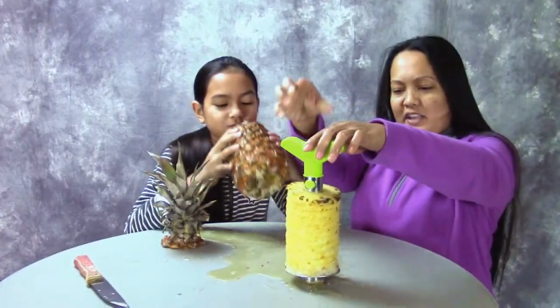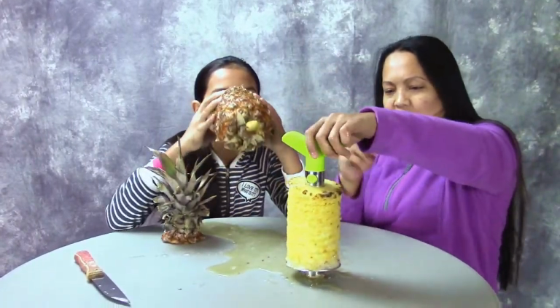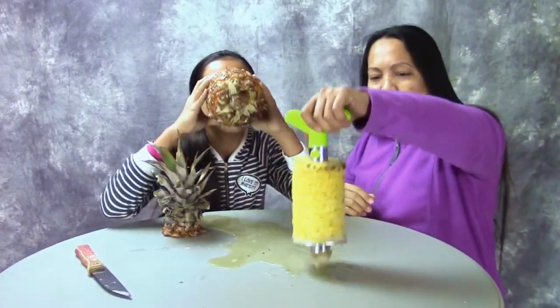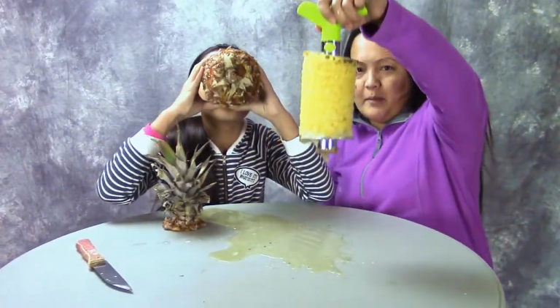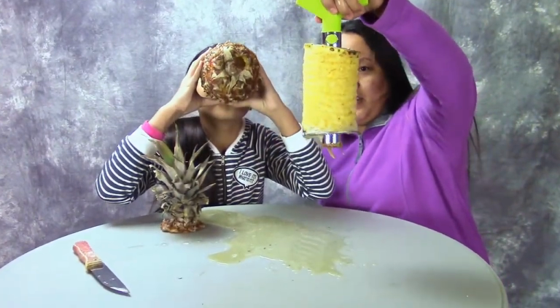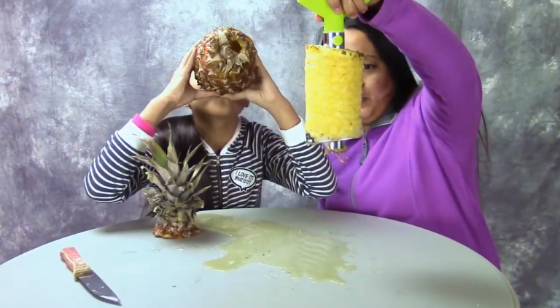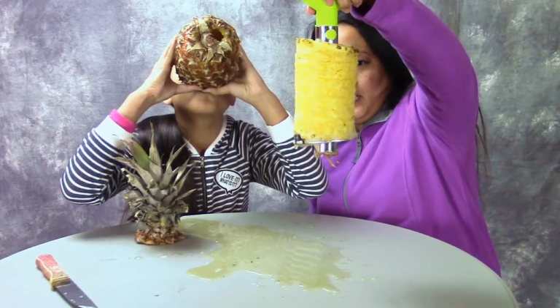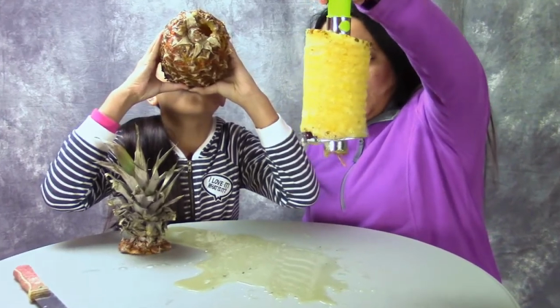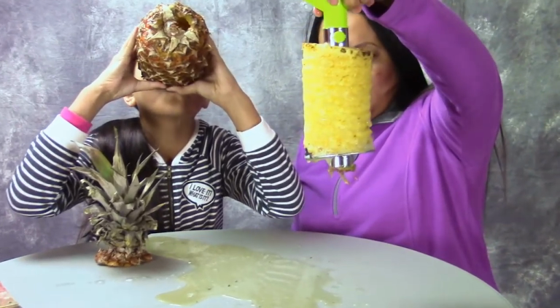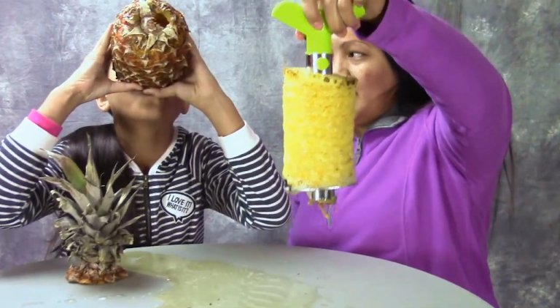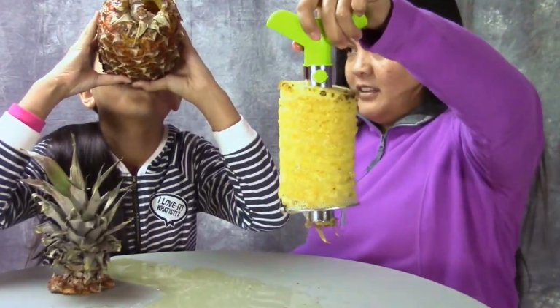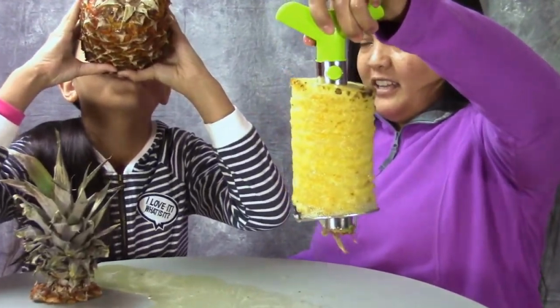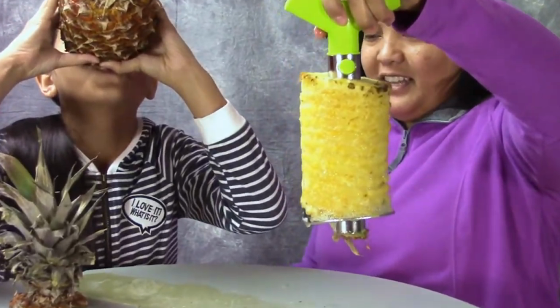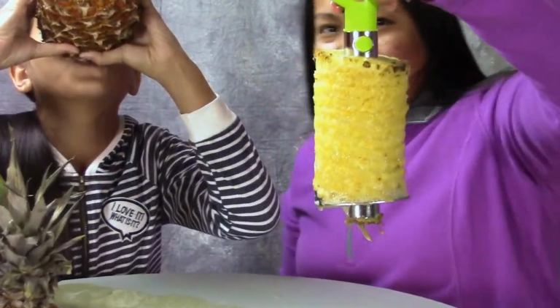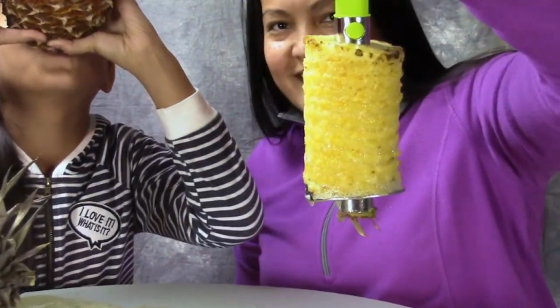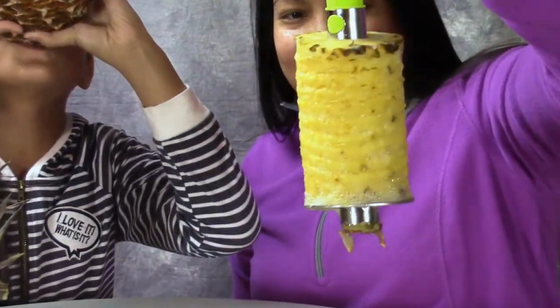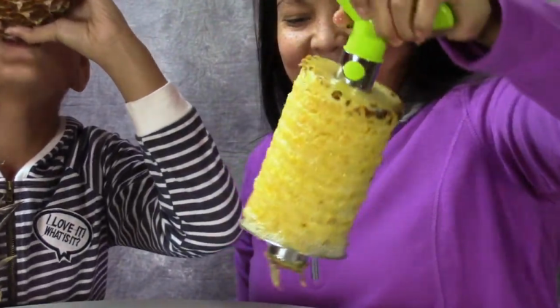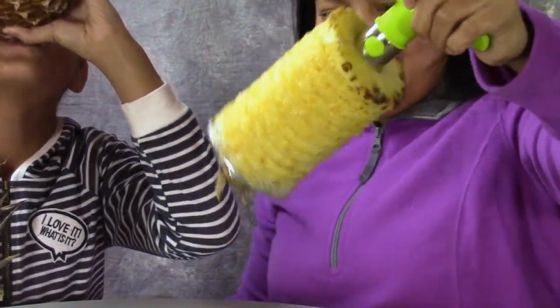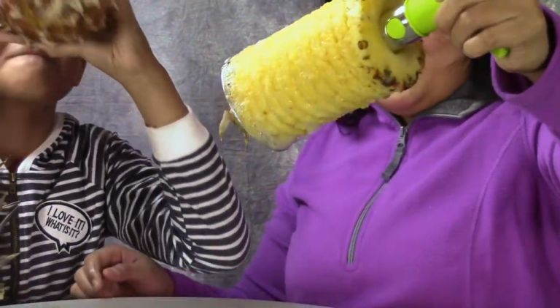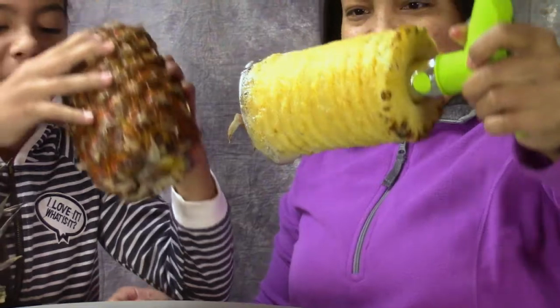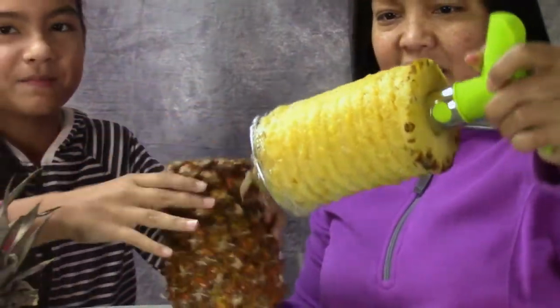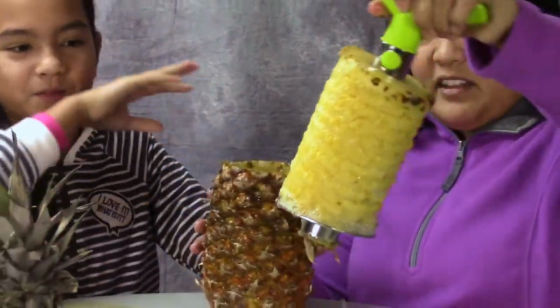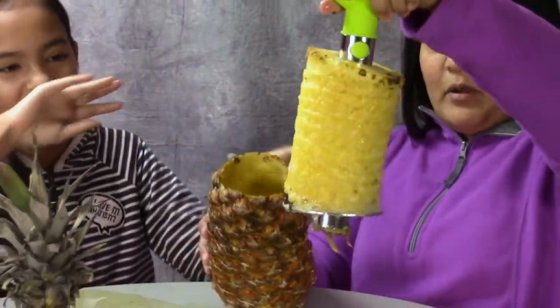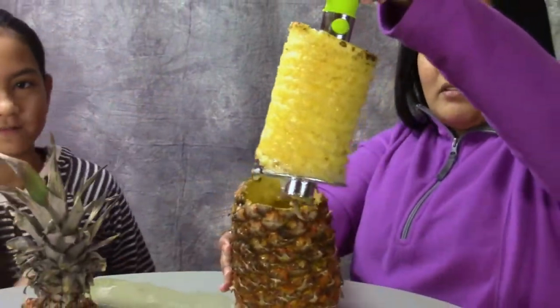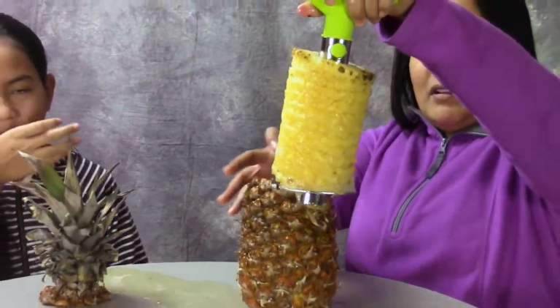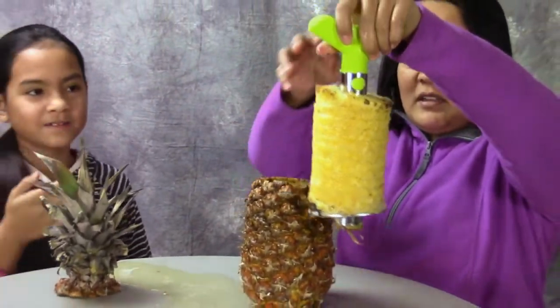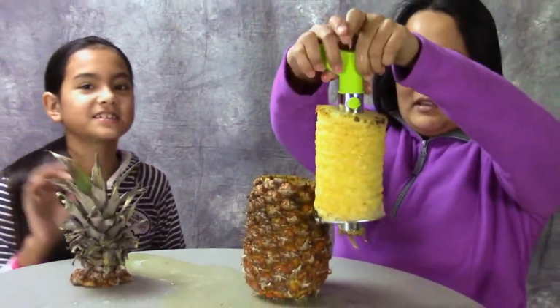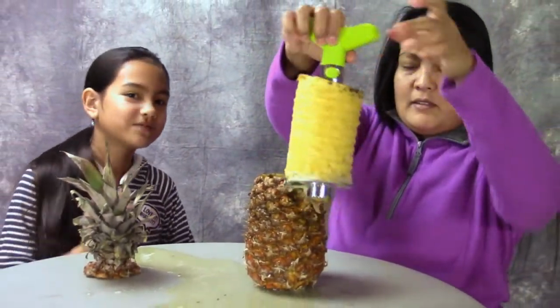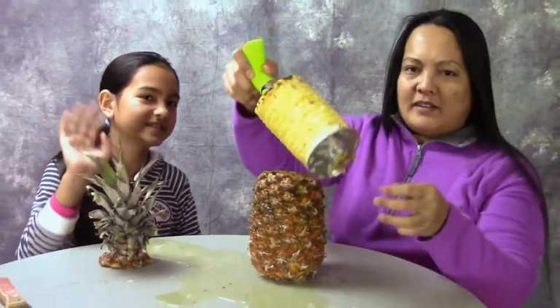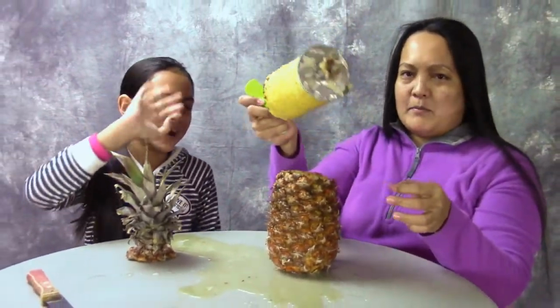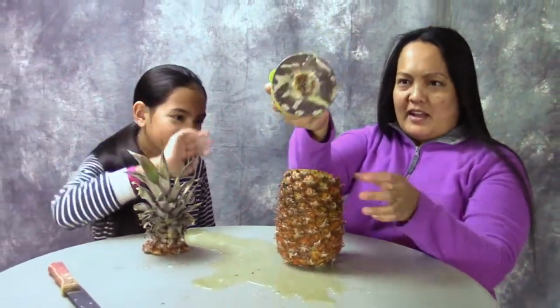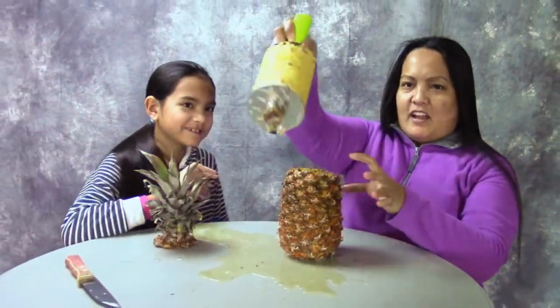Can I see this? Look. No! Oh my gosh. Can I see the inside? See? That's the way you cut a pineapple.